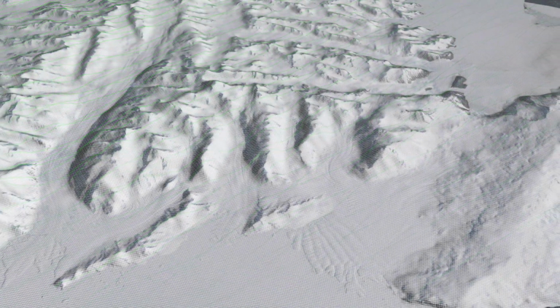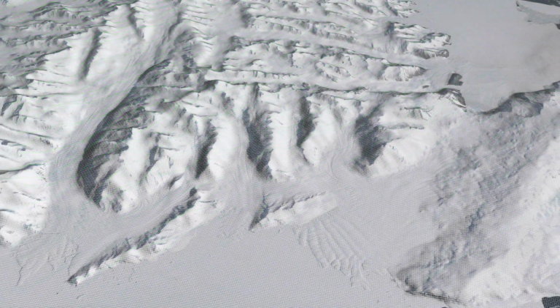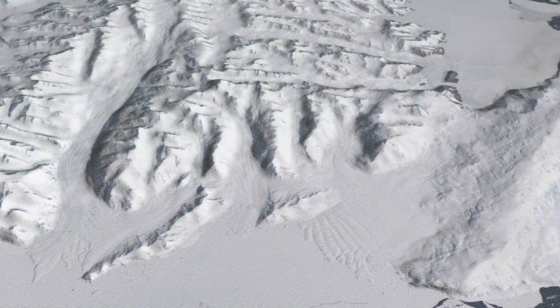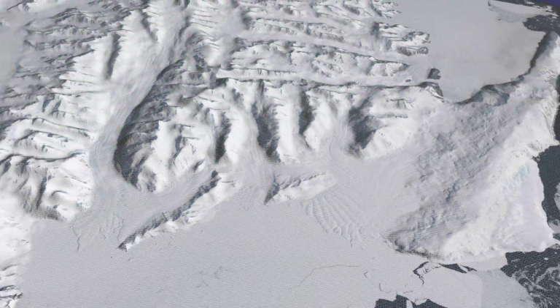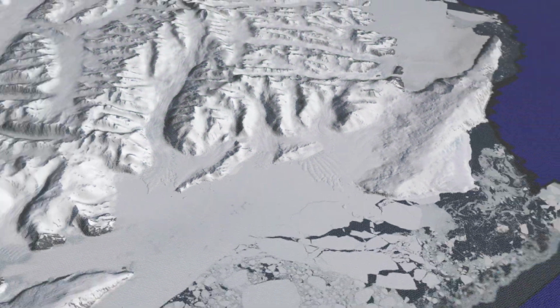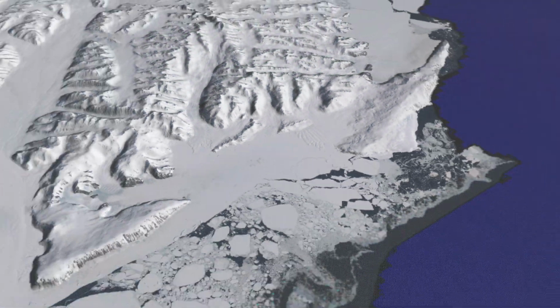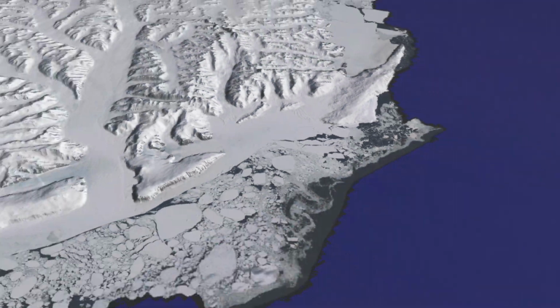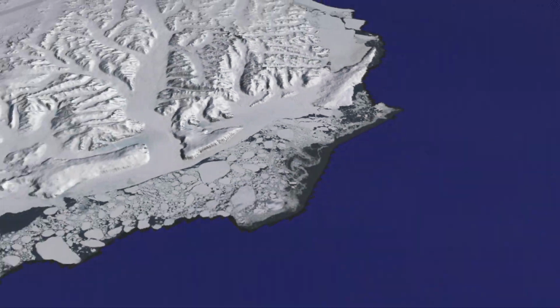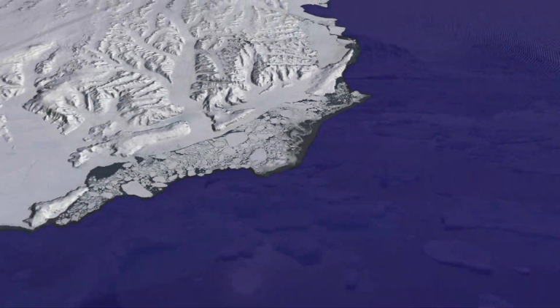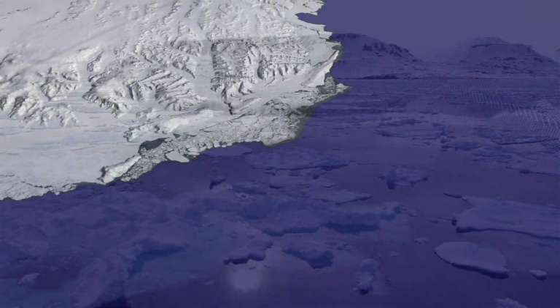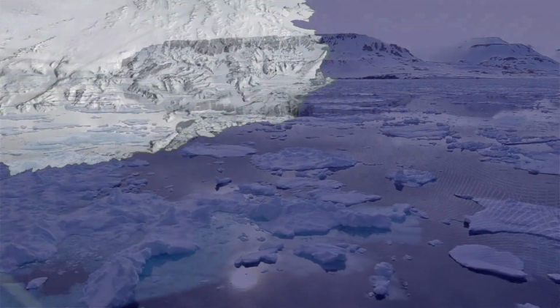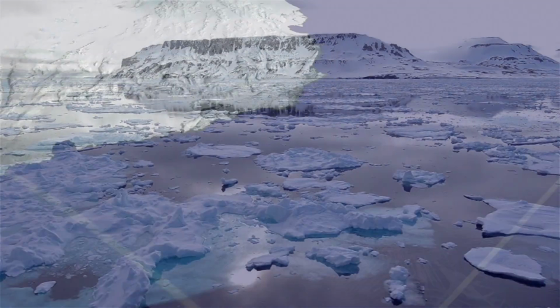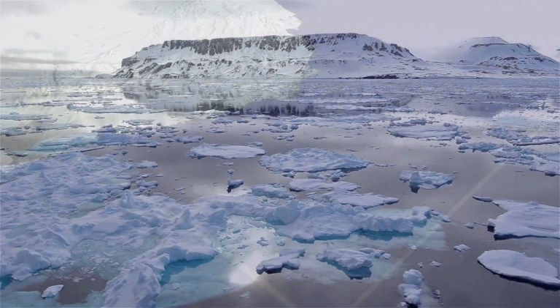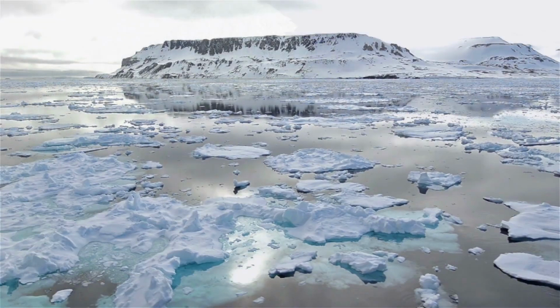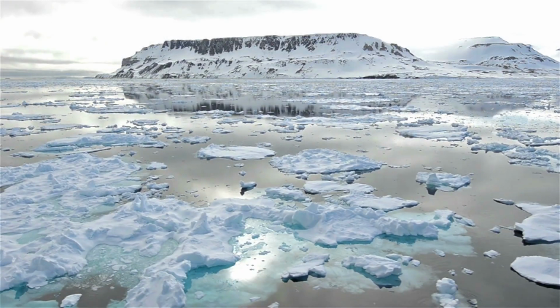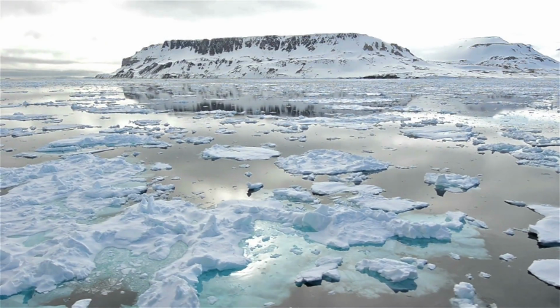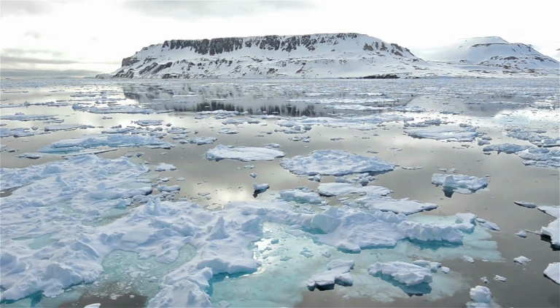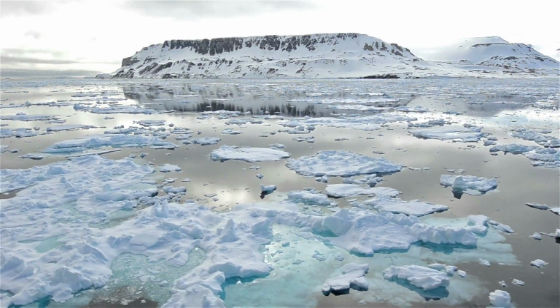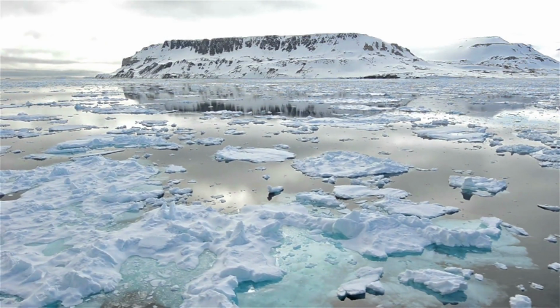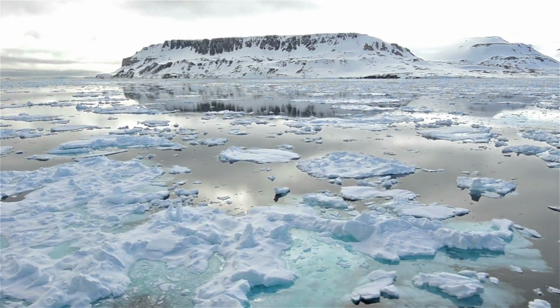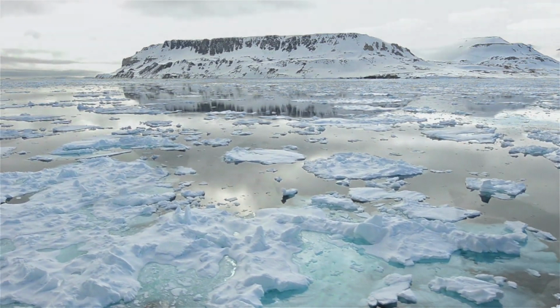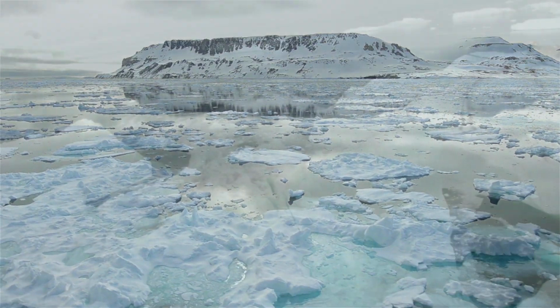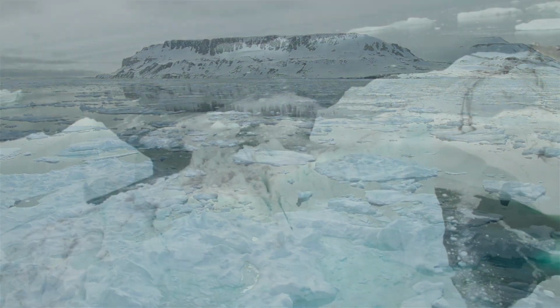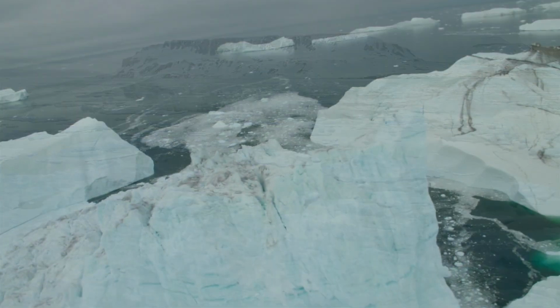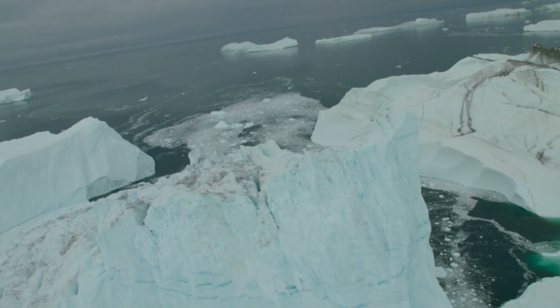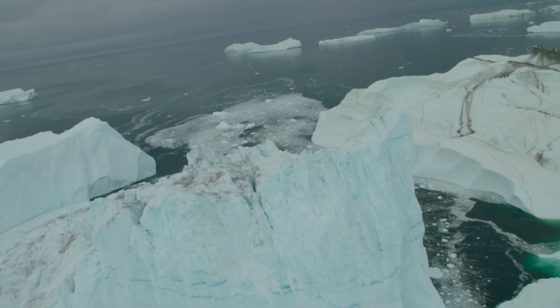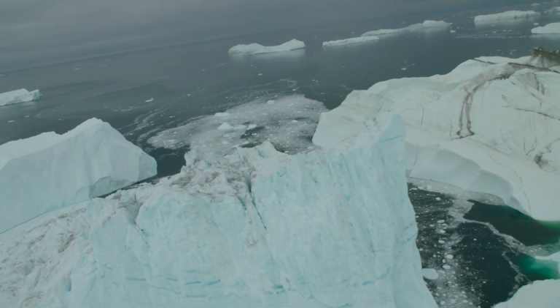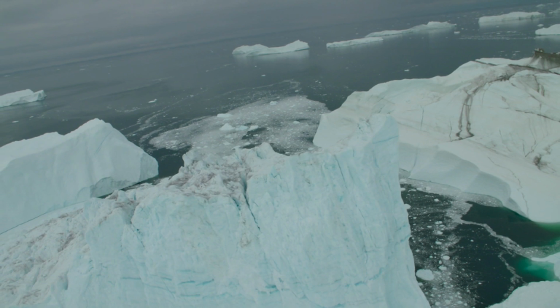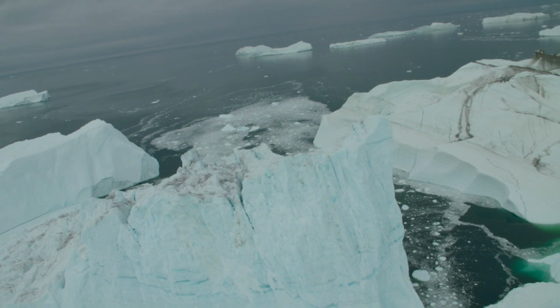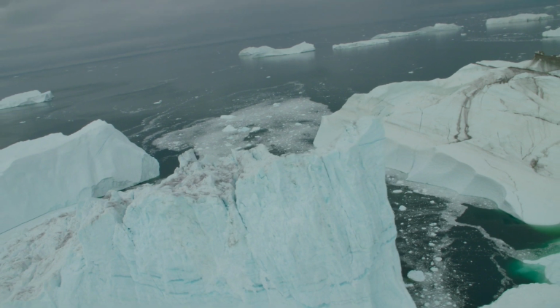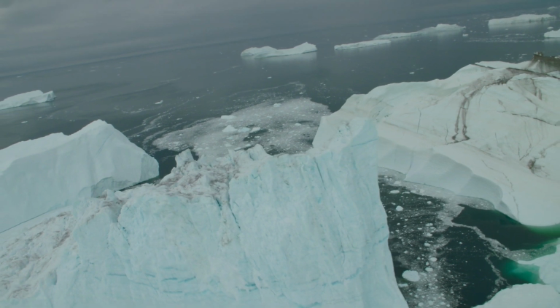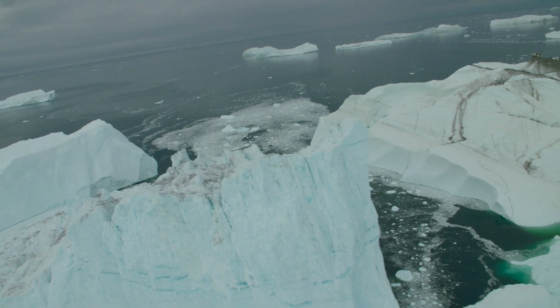Climate change is amplified in the polar regions. ICESat-2 is designed to measure those areas and will help us to understand what's going on with our planet.